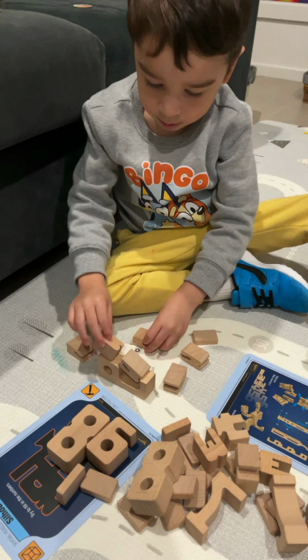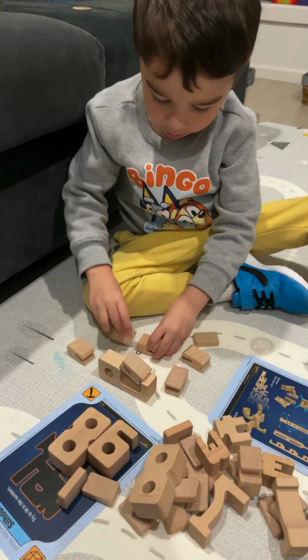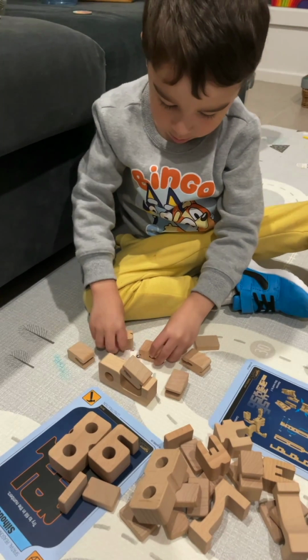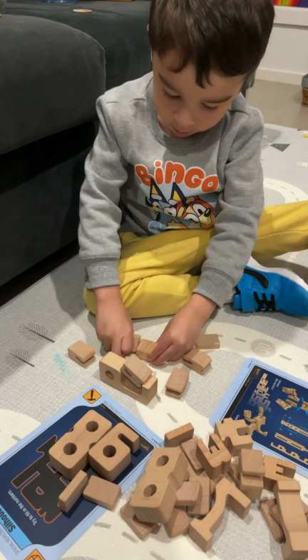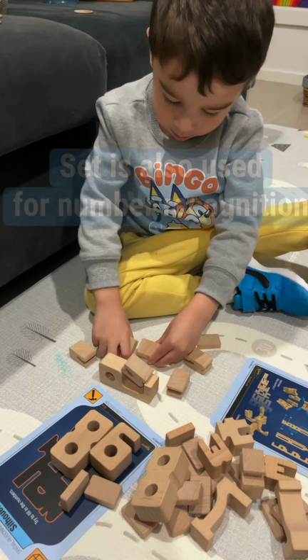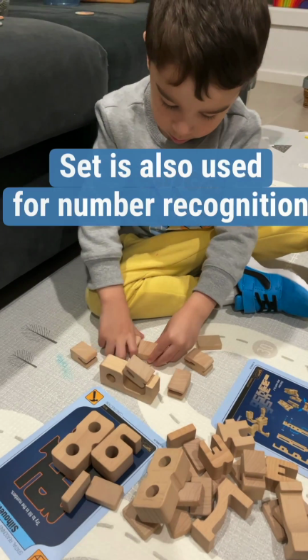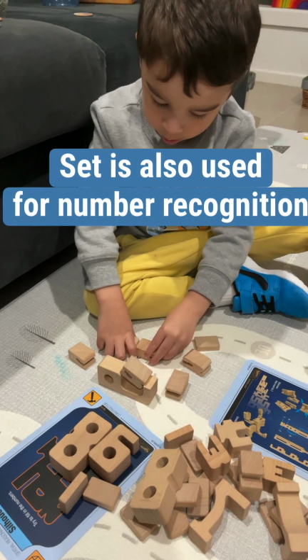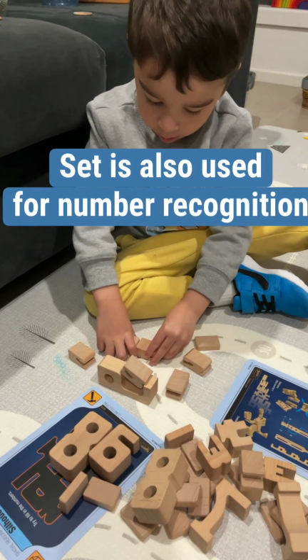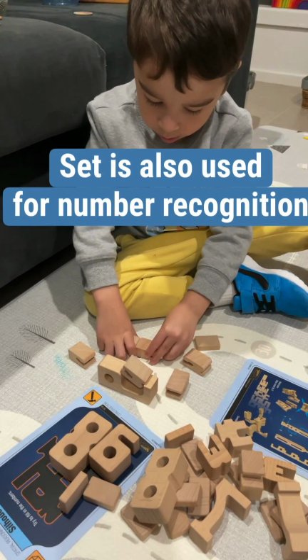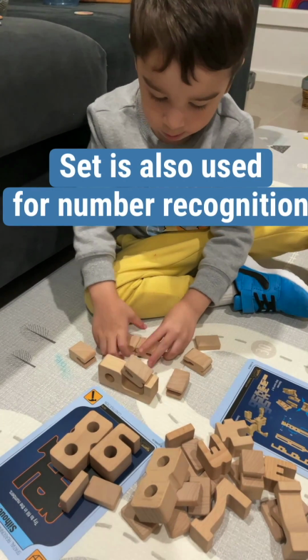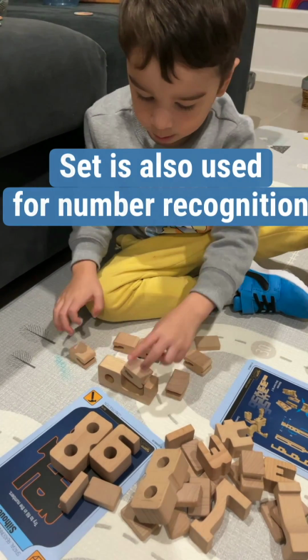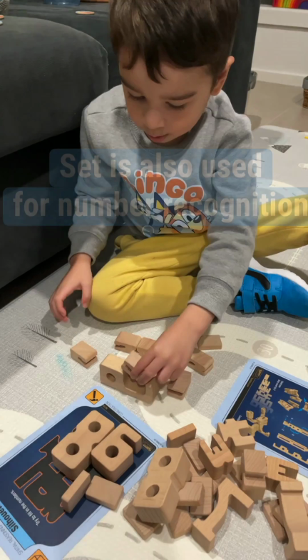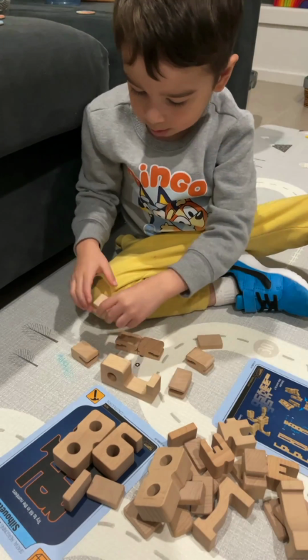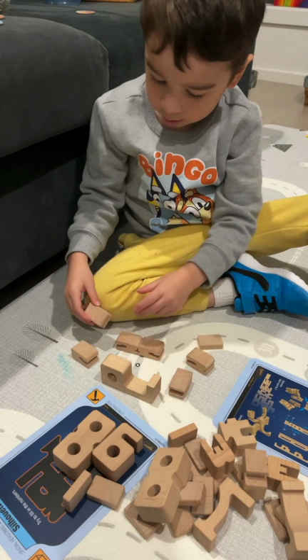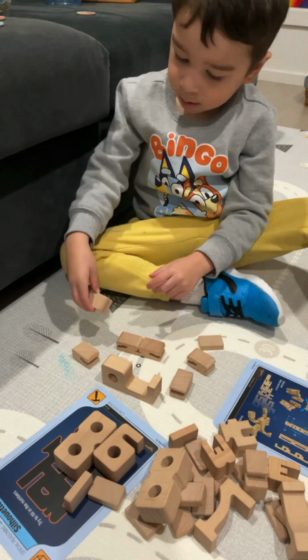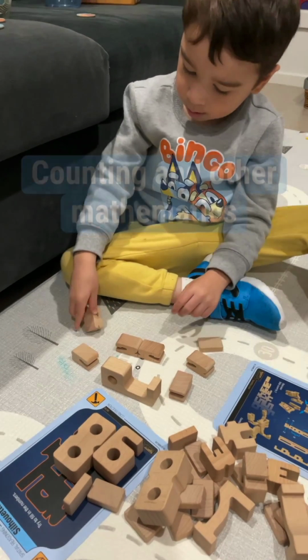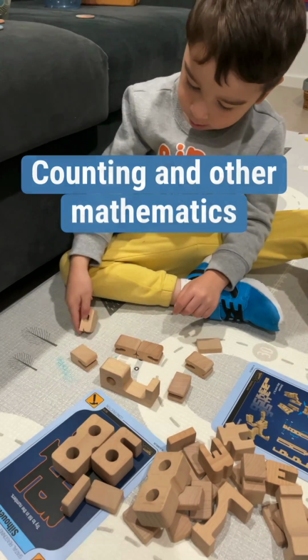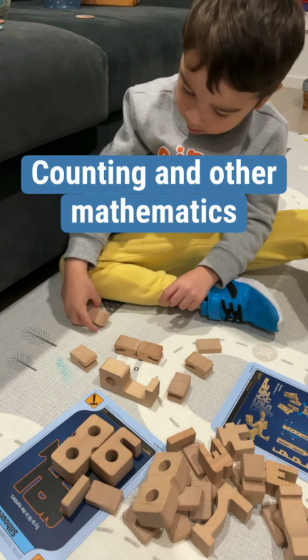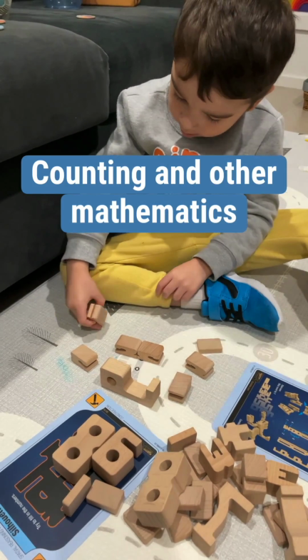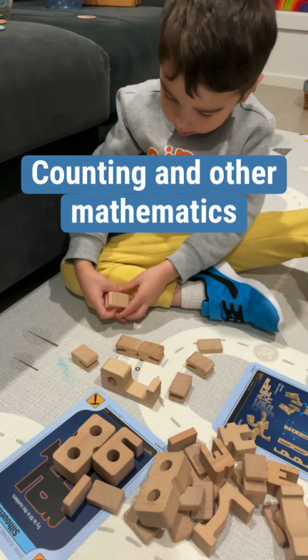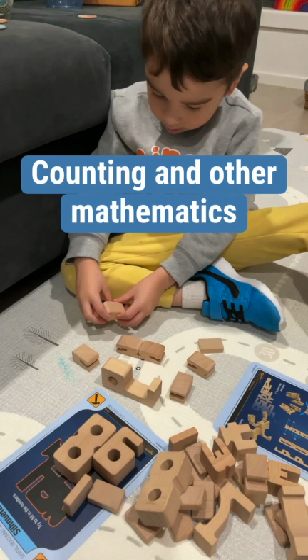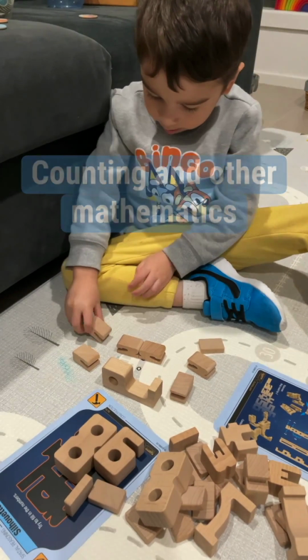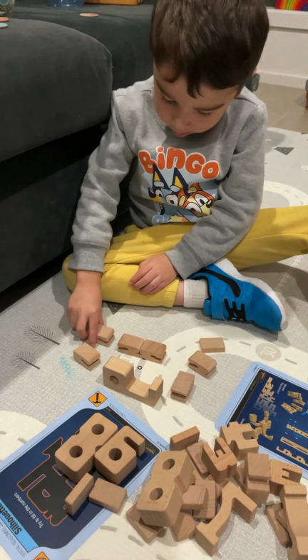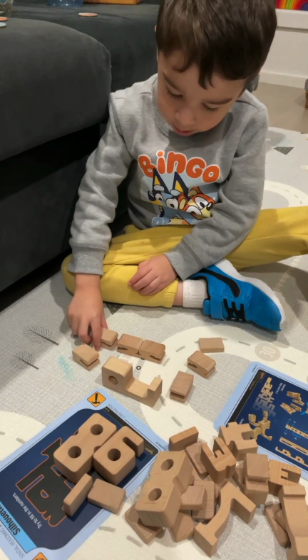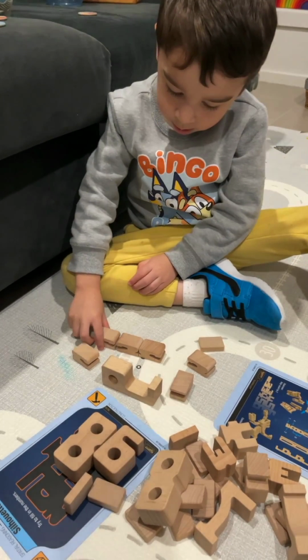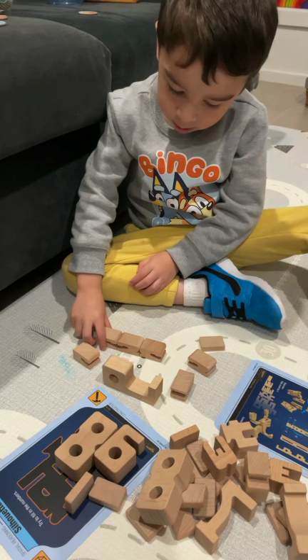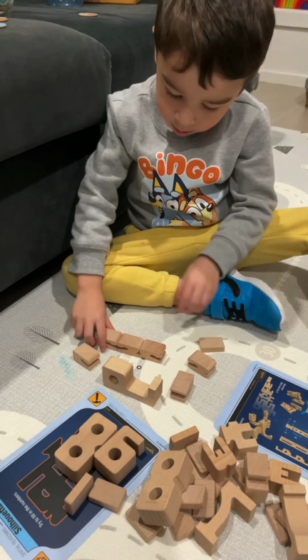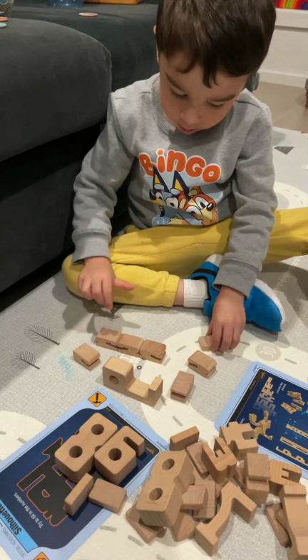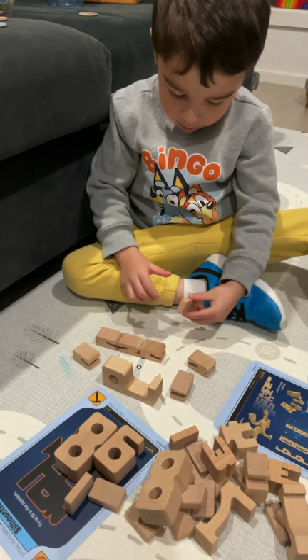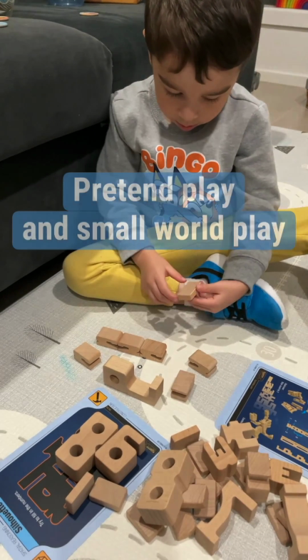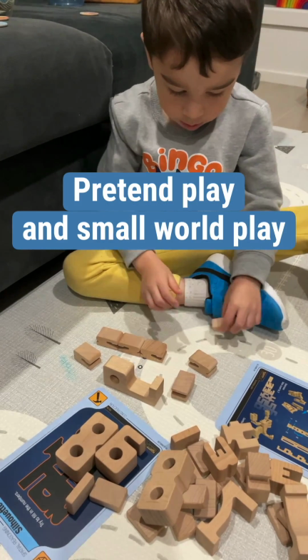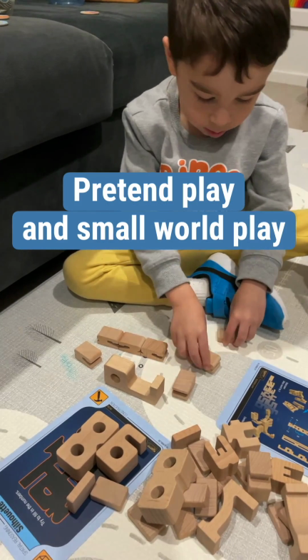The set can be used for number recognition and for other mathematics such as counting, addition, subtraction, multiplication and division, and for pretend play and small world play.